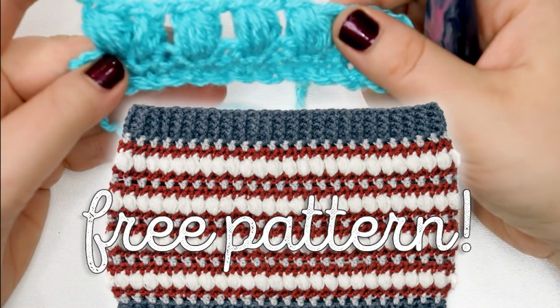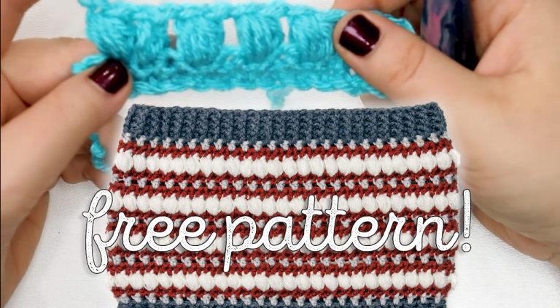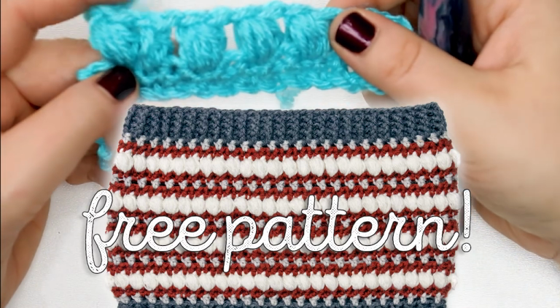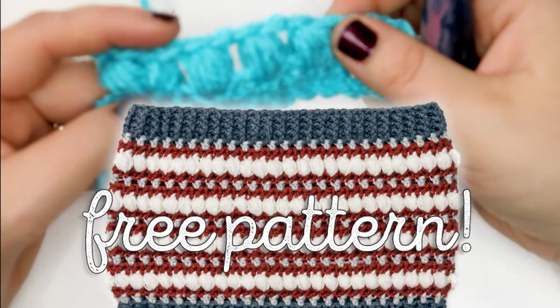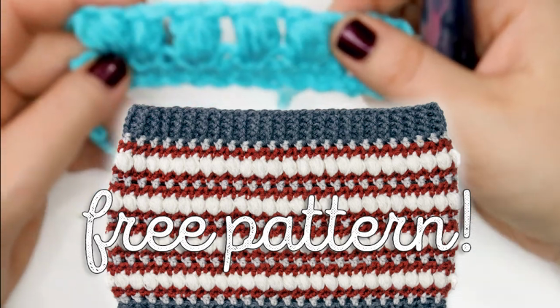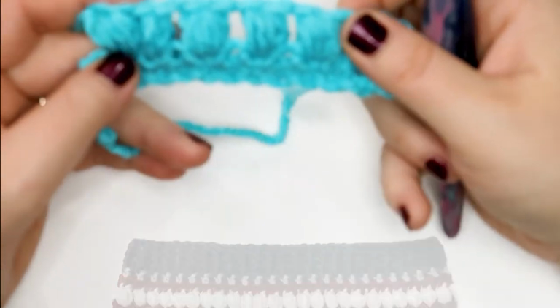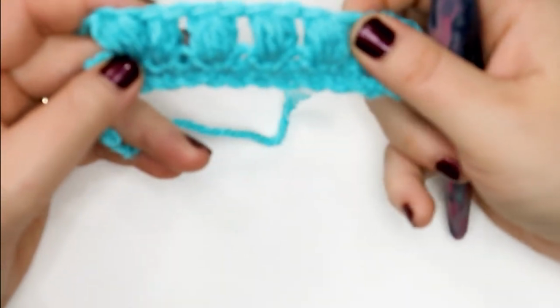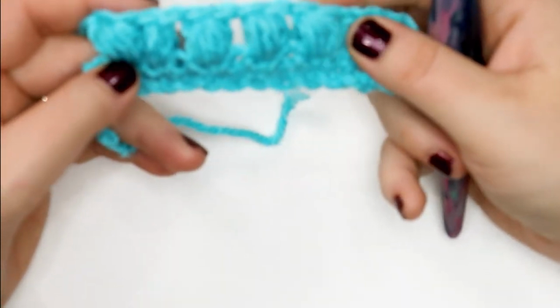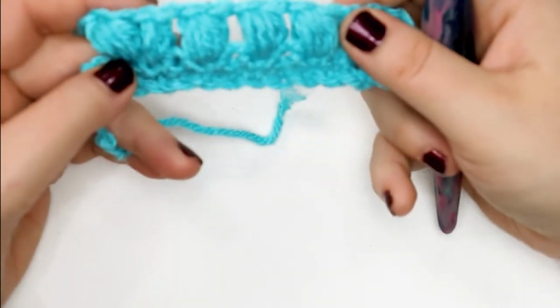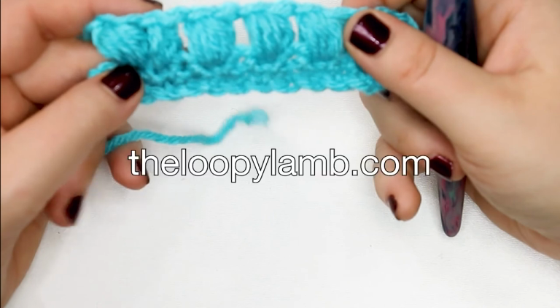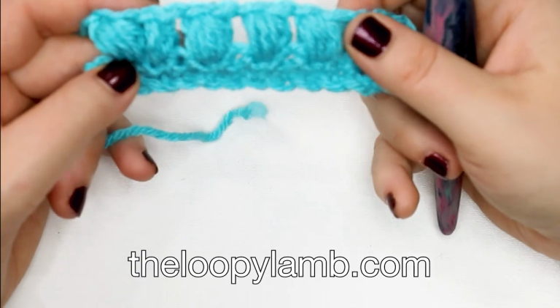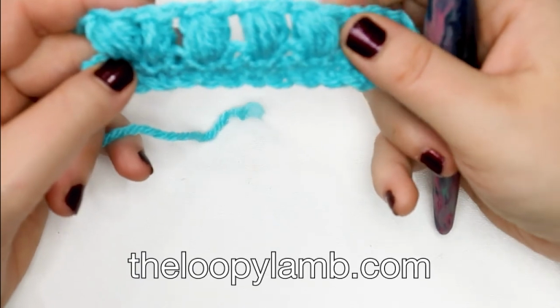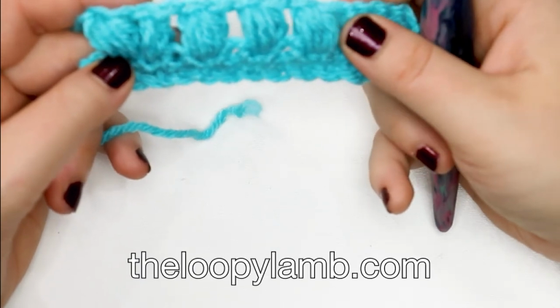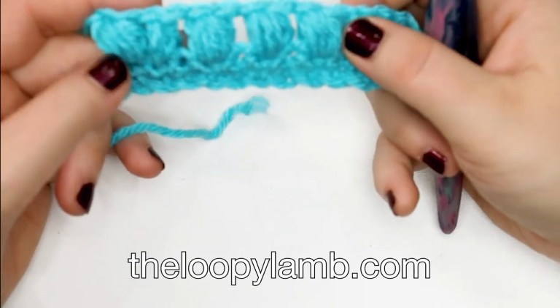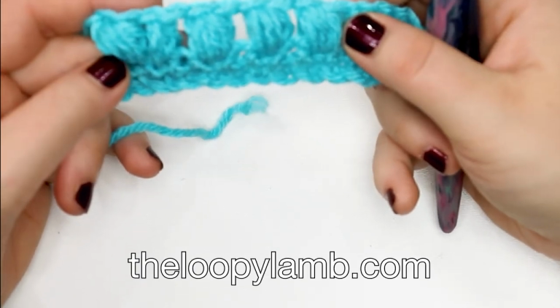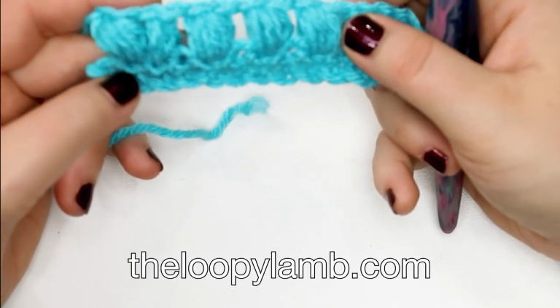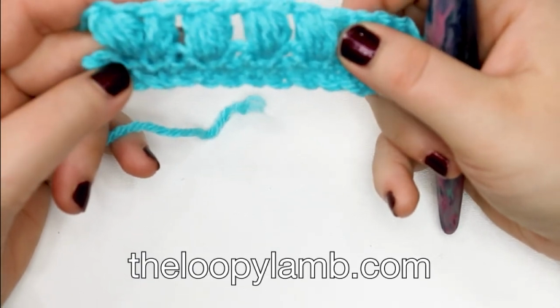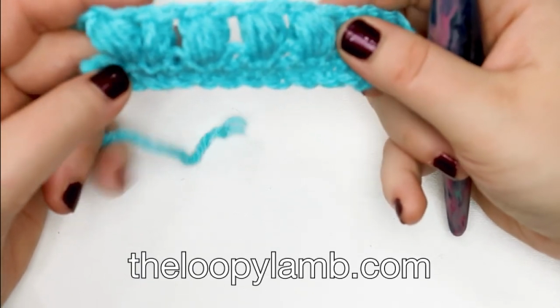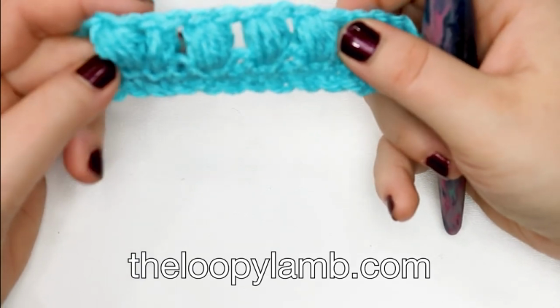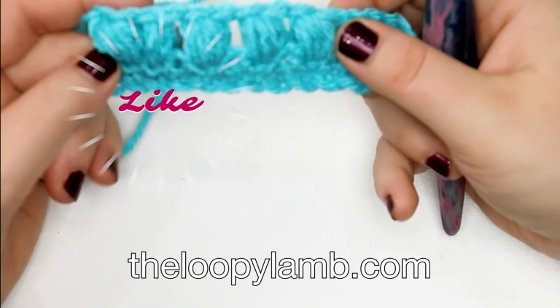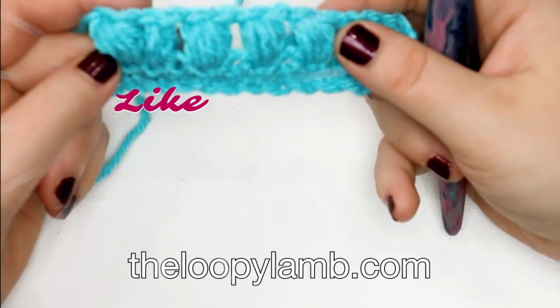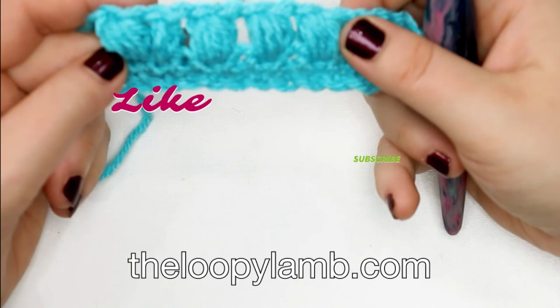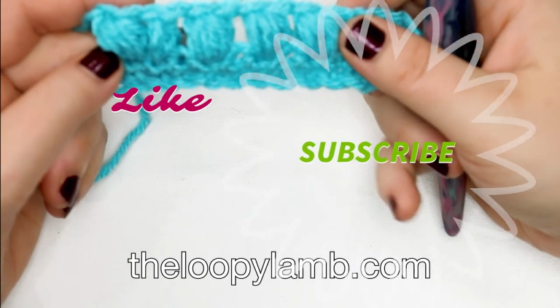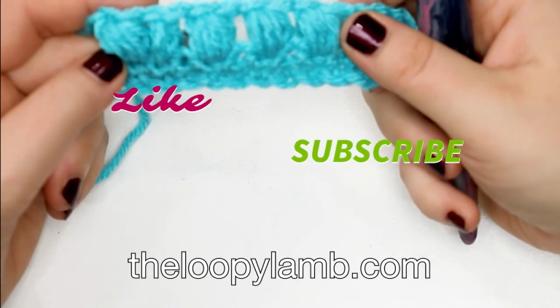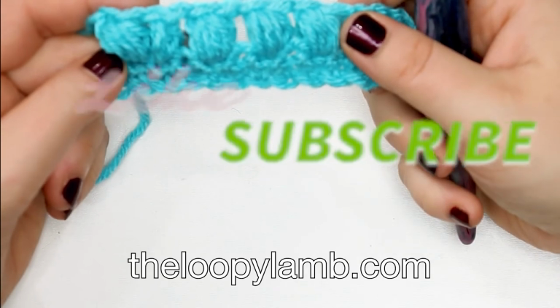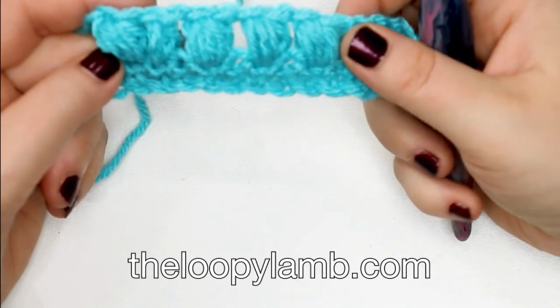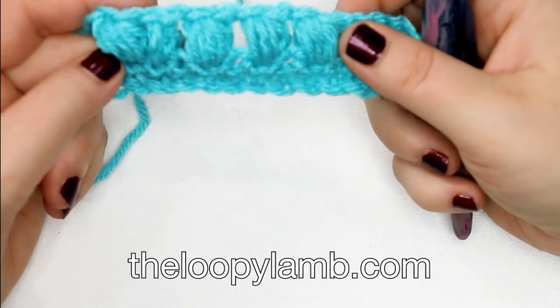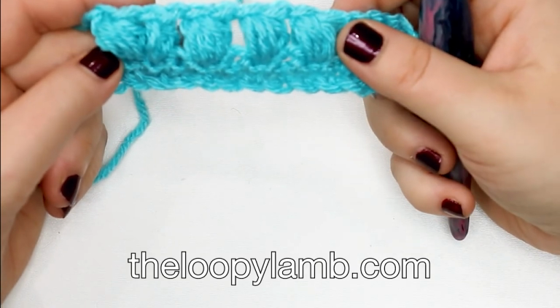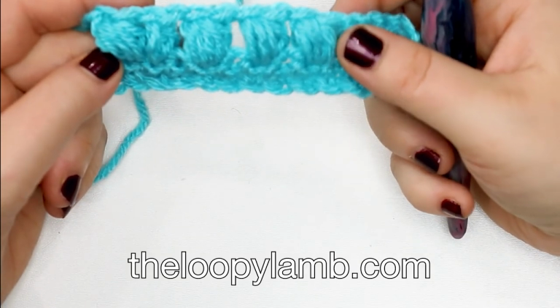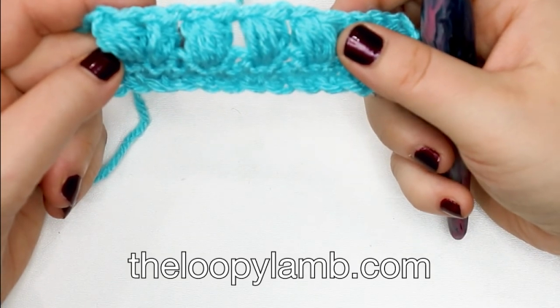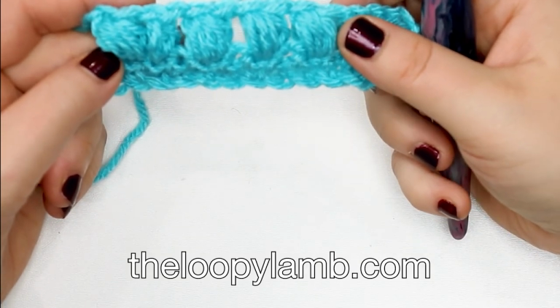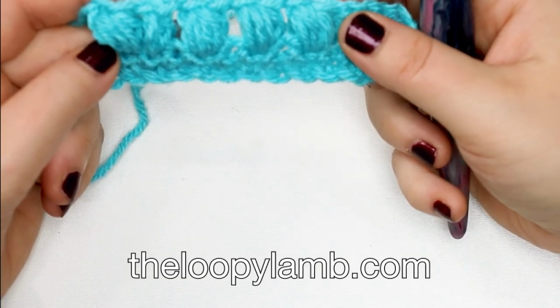Stay tuned for an upcoming free pattern on my blog that features the crochet puff stitch — available next week. If you enjoy free crochet patterns, check out theloopylam.com. If you enjoyed this tutorial, please hit that like button and consider subscribing to my channel. Thanks so much for watching, friends — happy hooking and I'll see you next time!